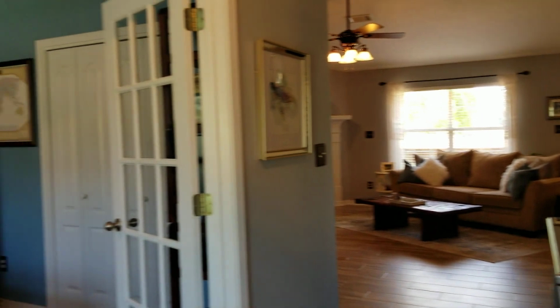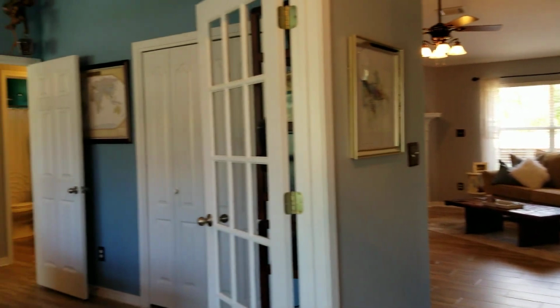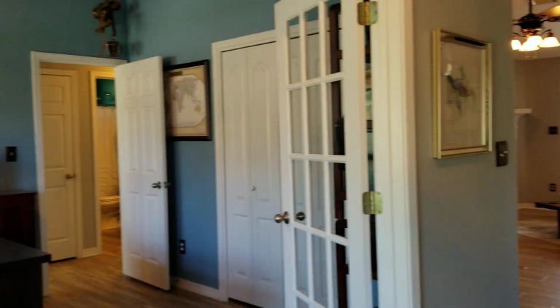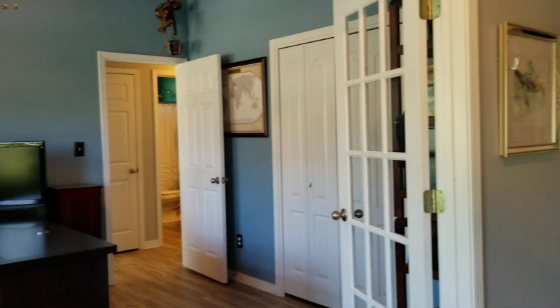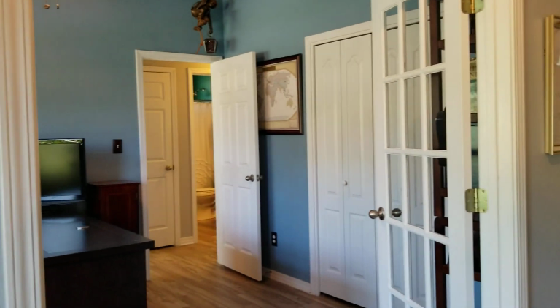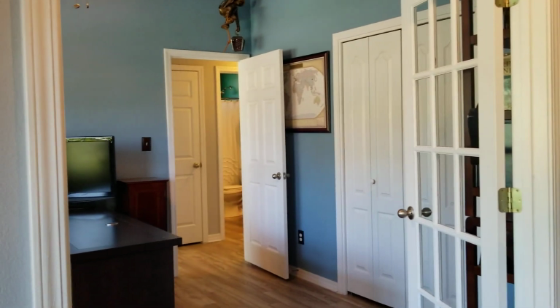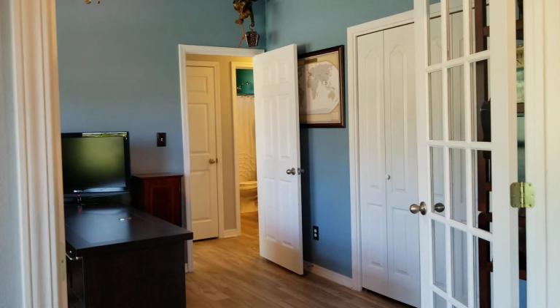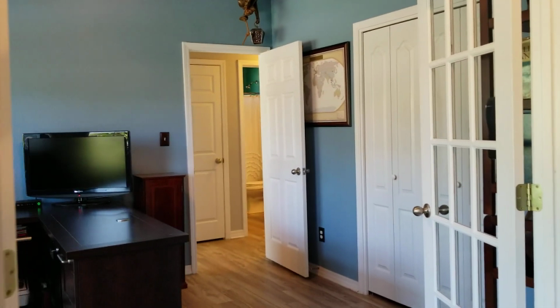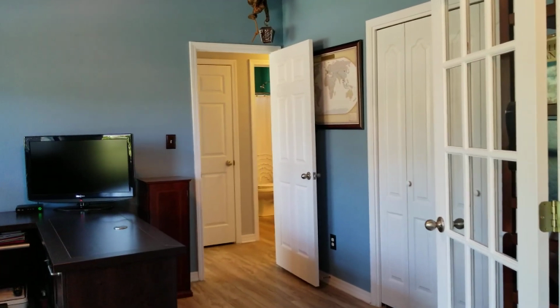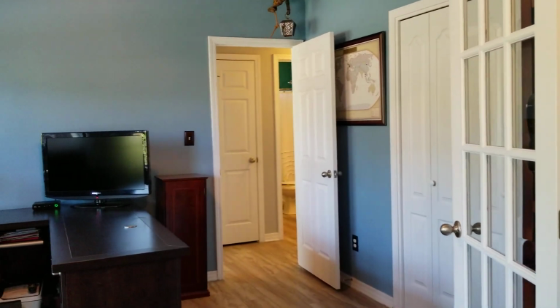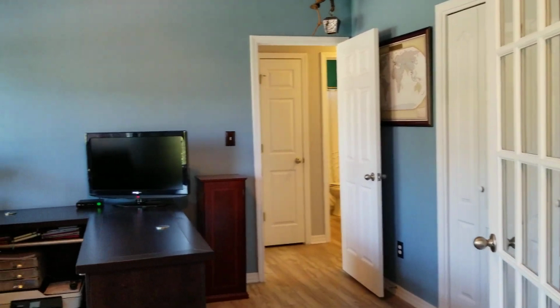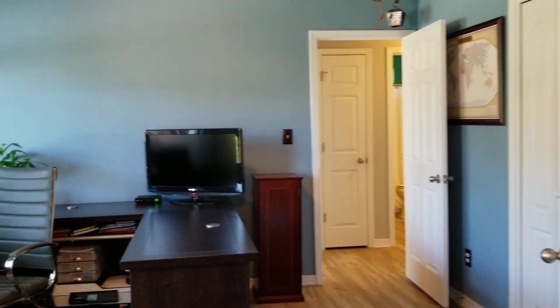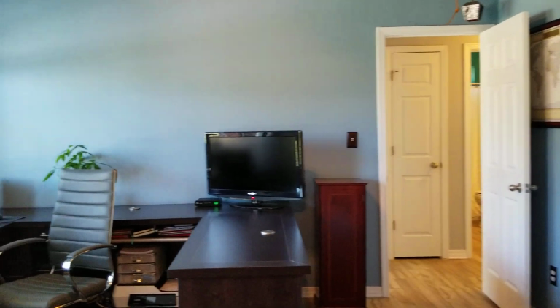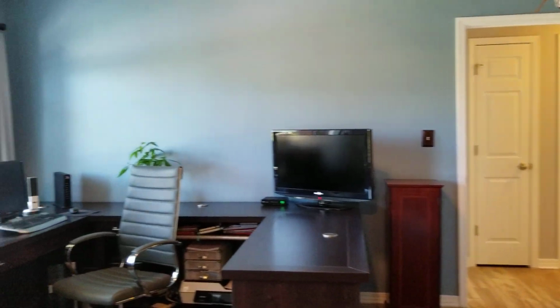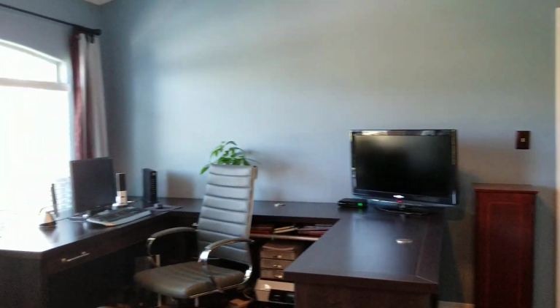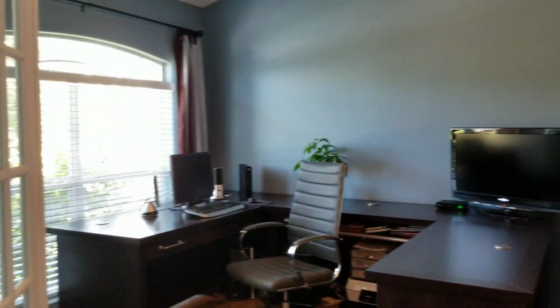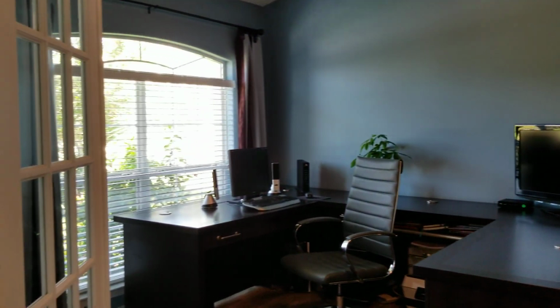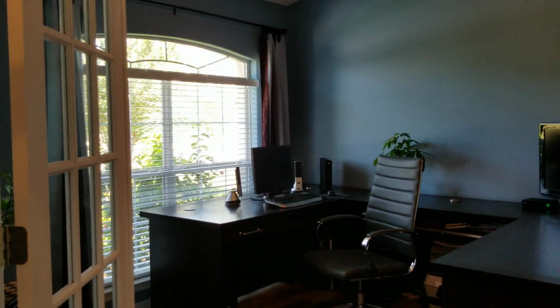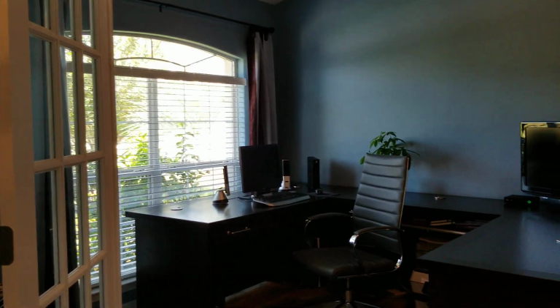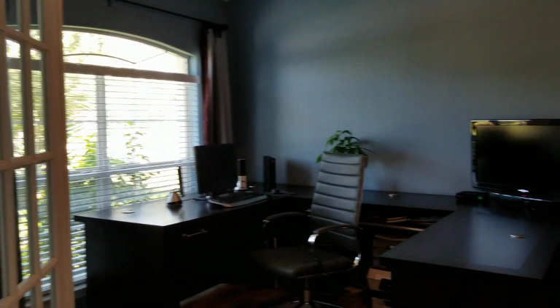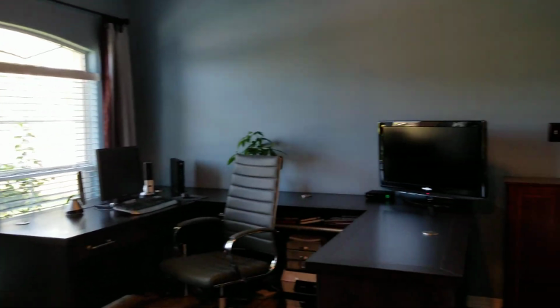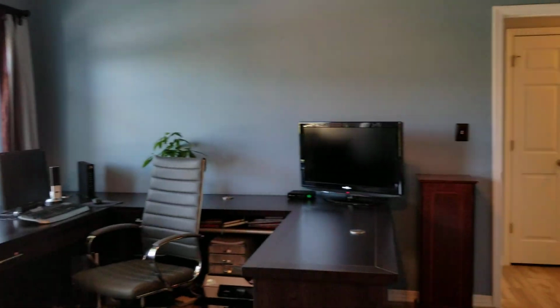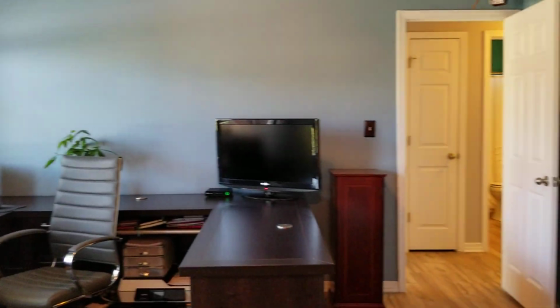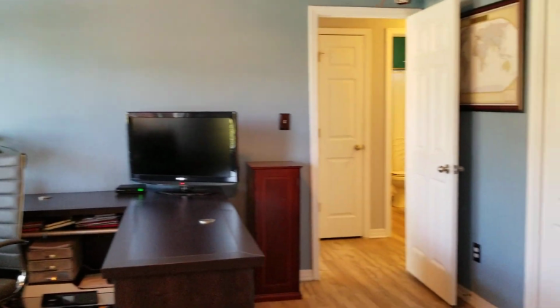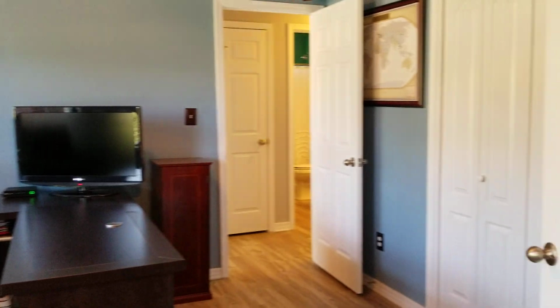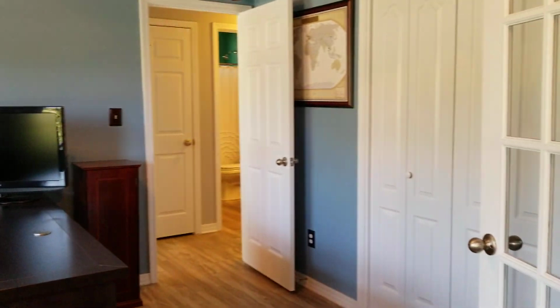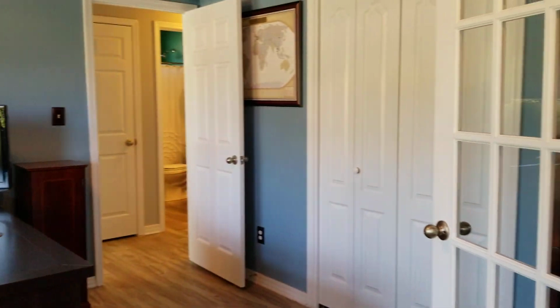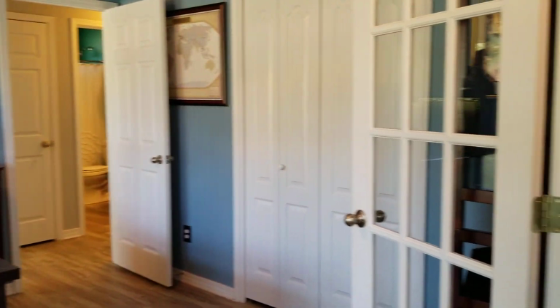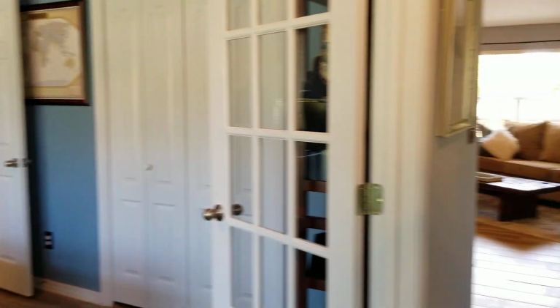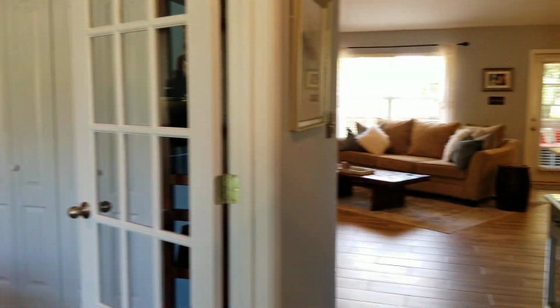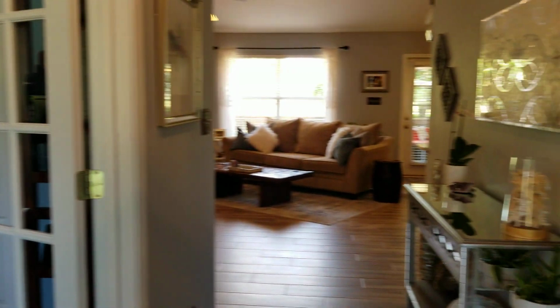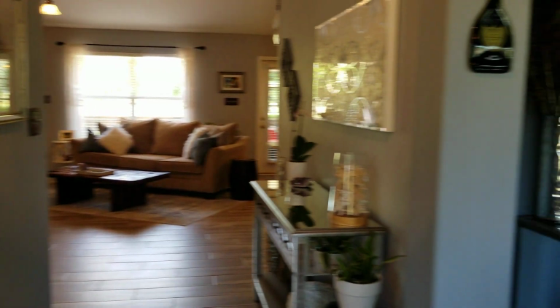Coming in, you have an office or what could be the fourth bedroom over here on your left hand side. There are lovely vaulted ceilings in this home — it's nice and light and bright with lots of natural light.